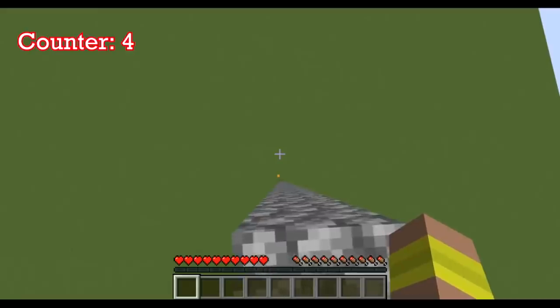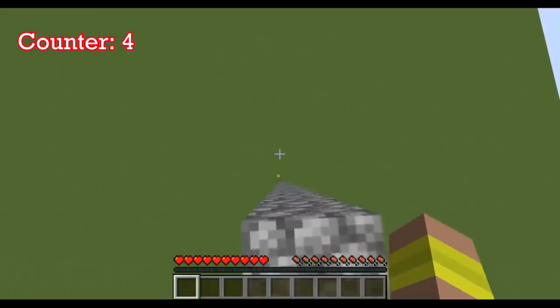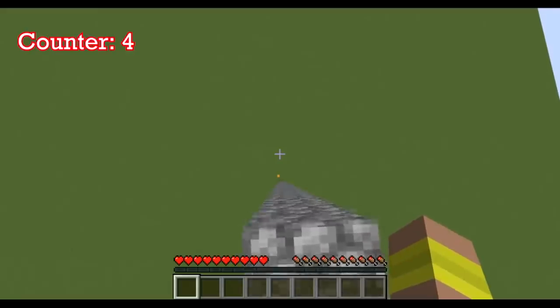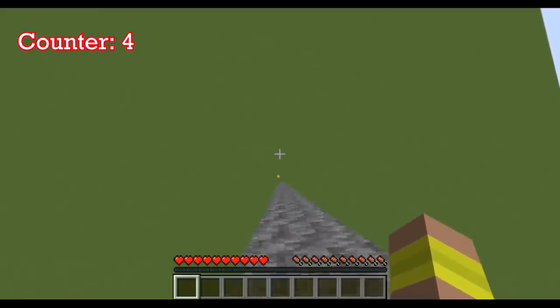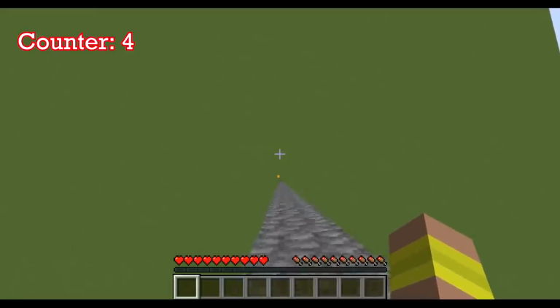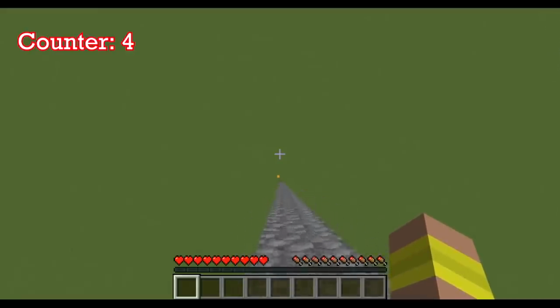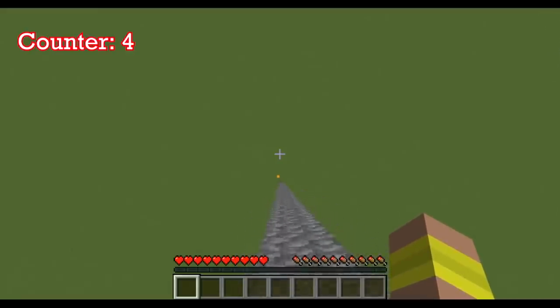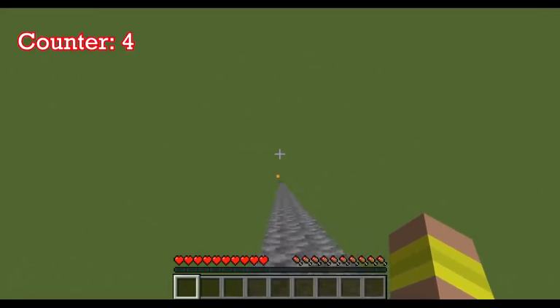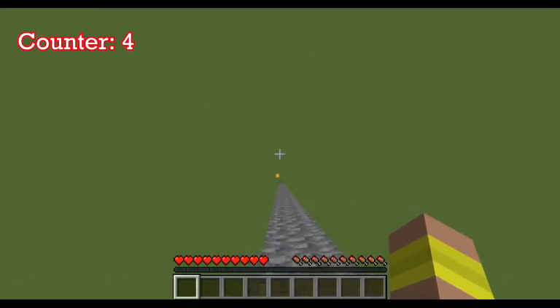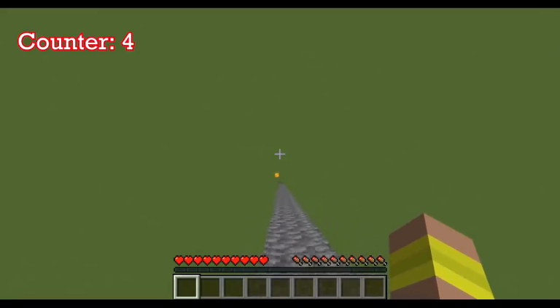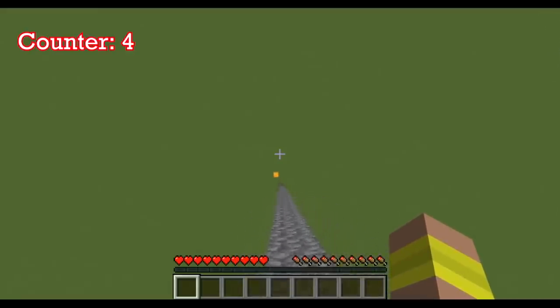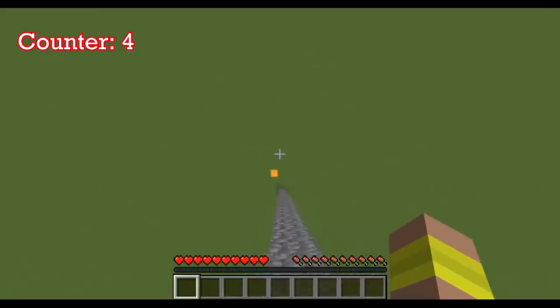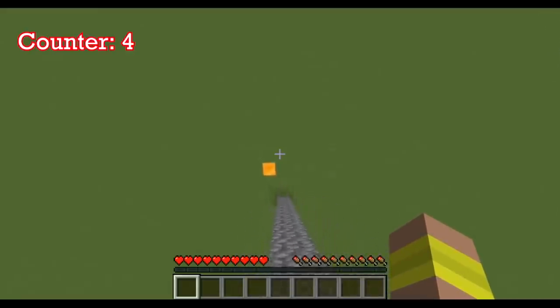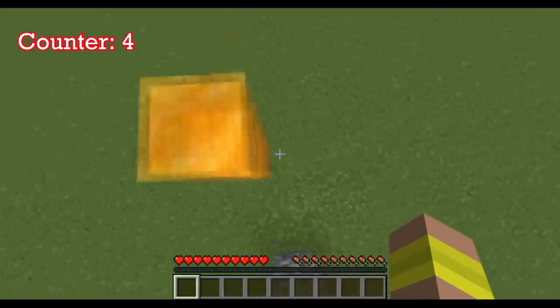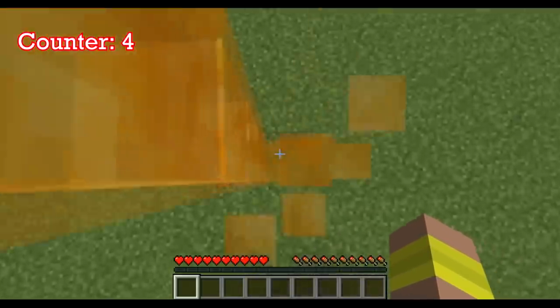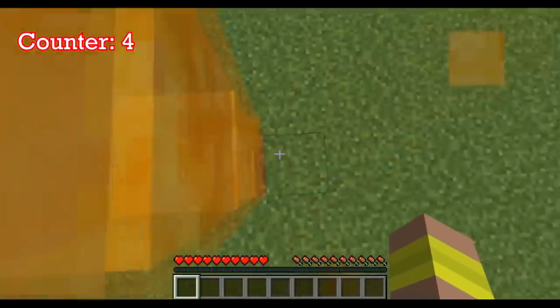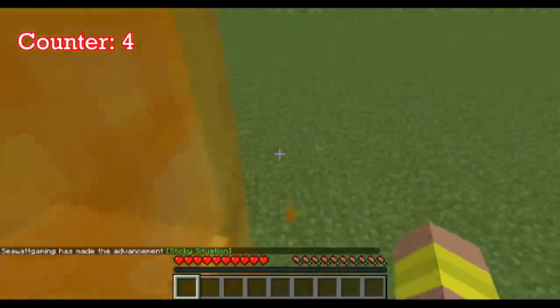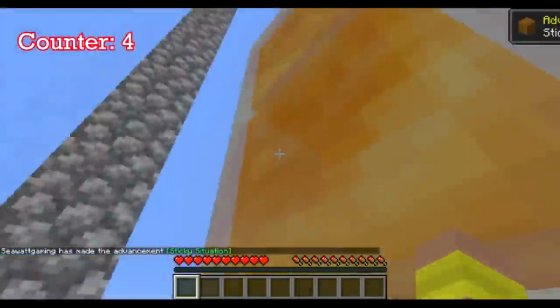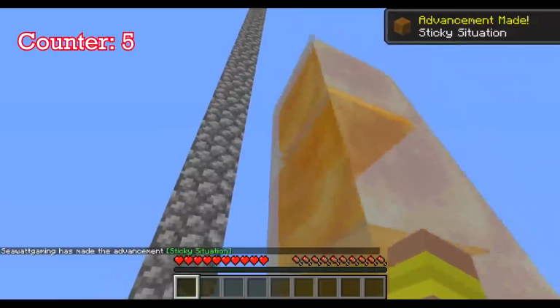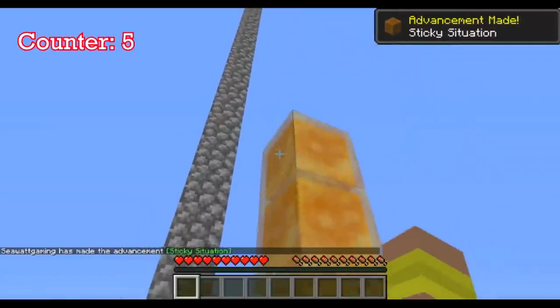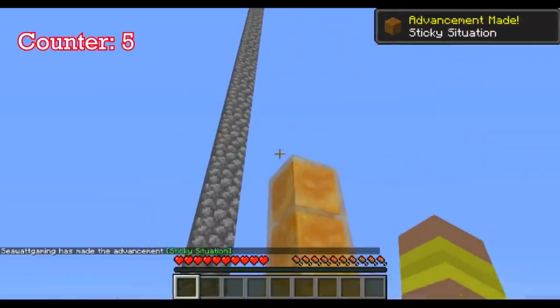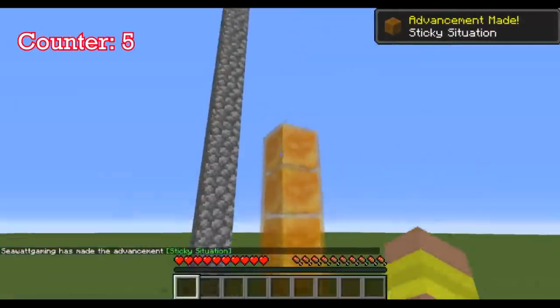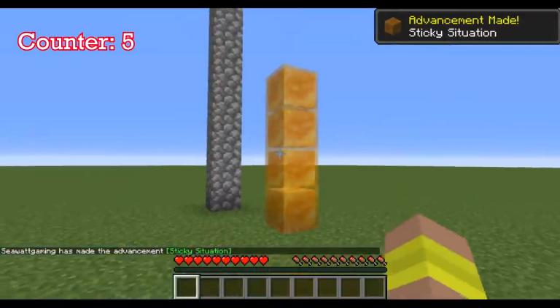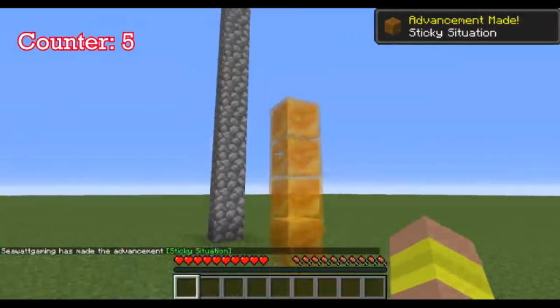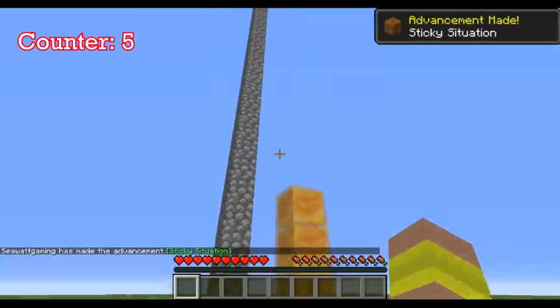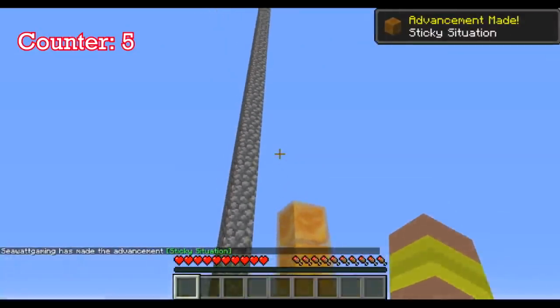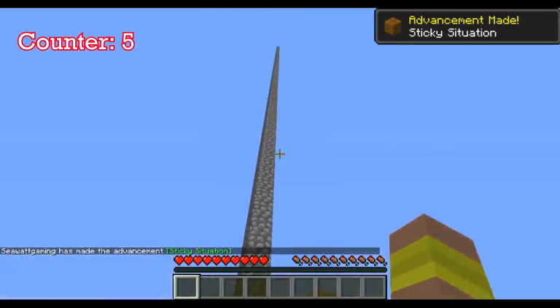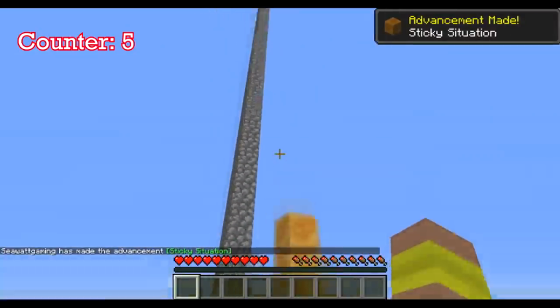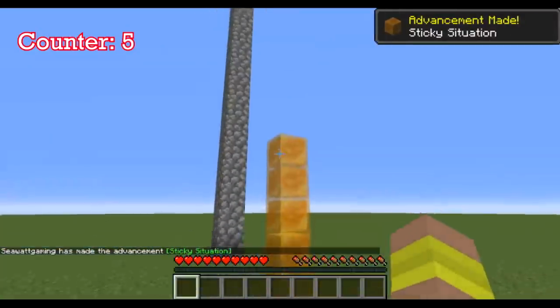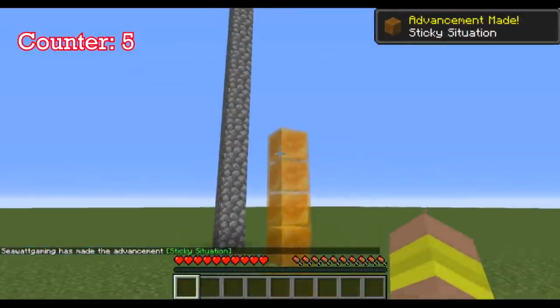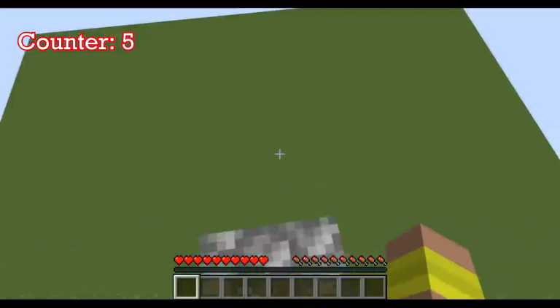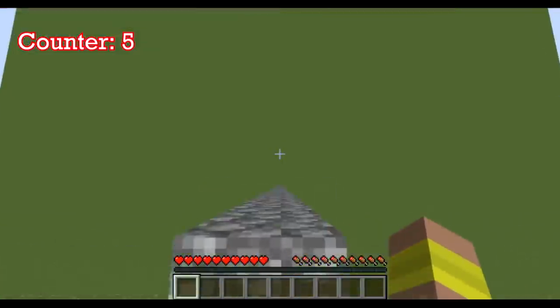Just like MLG ladder, we have MLG honey block — same exact thing. You just have to hold shift as you're falling and it'll cancel your fall damage. I had to make that four tall also because I was having trouble hitting it.